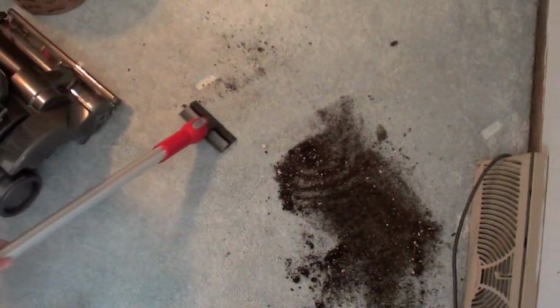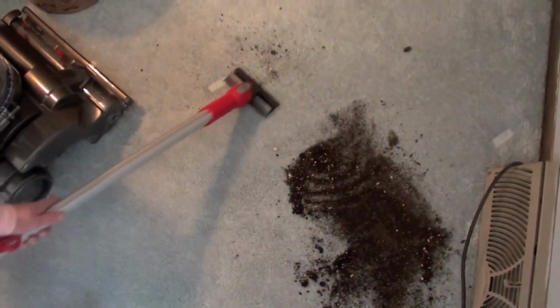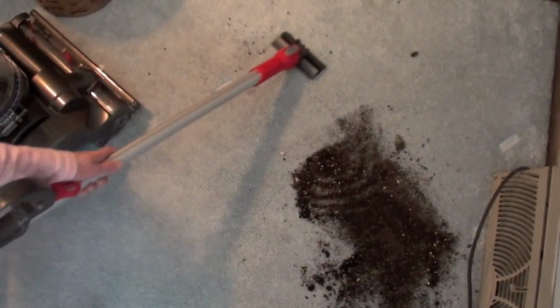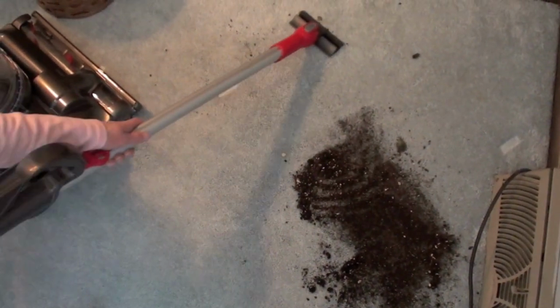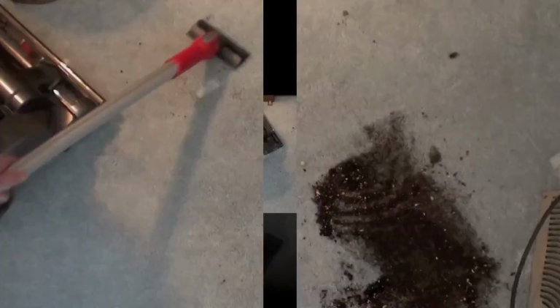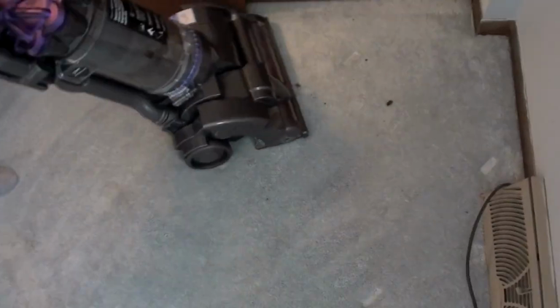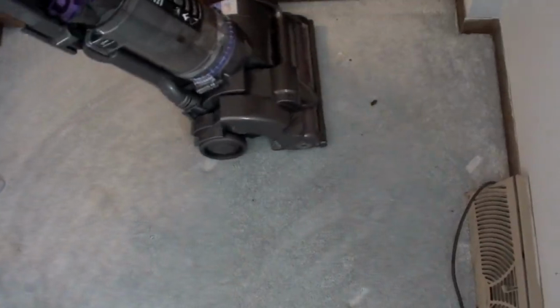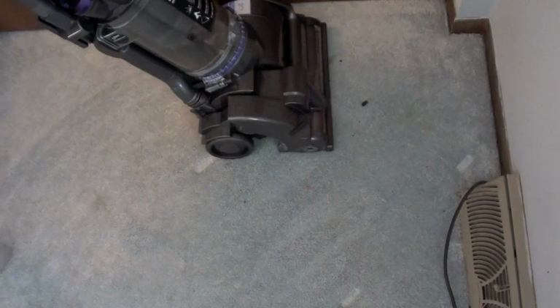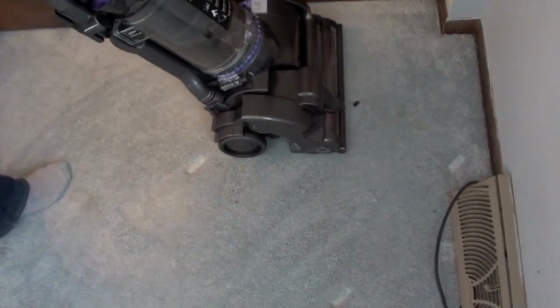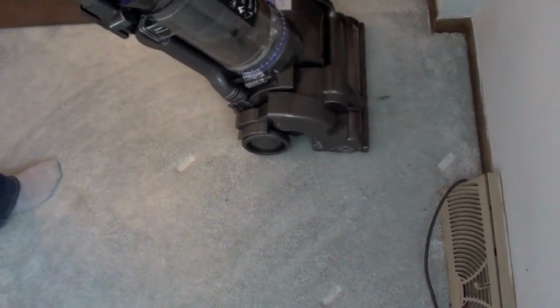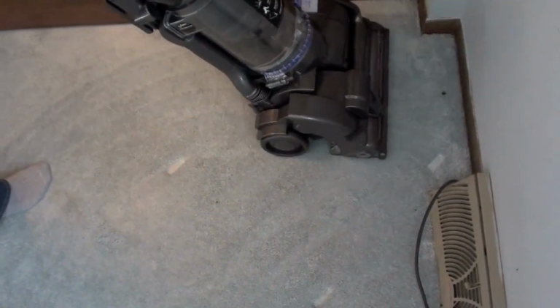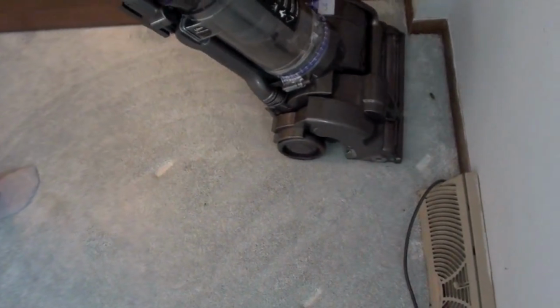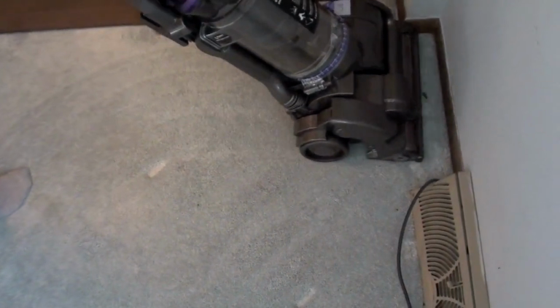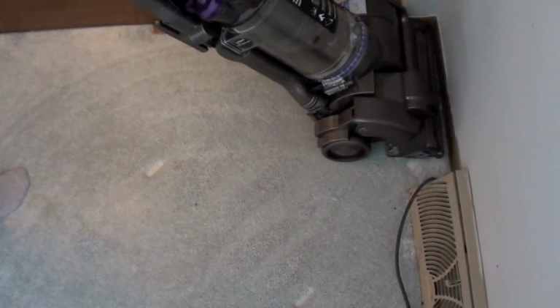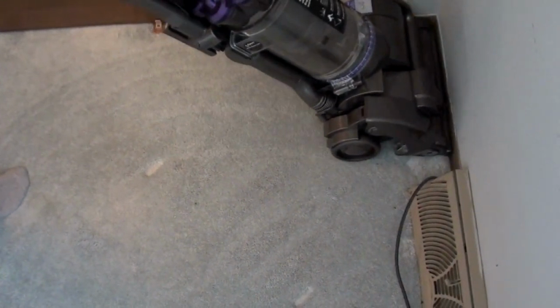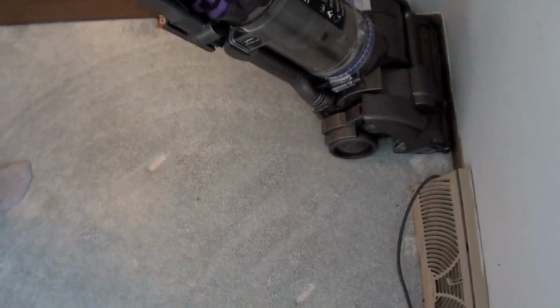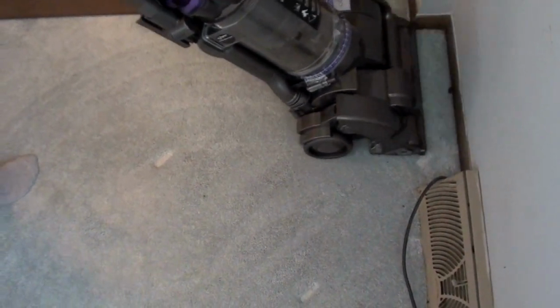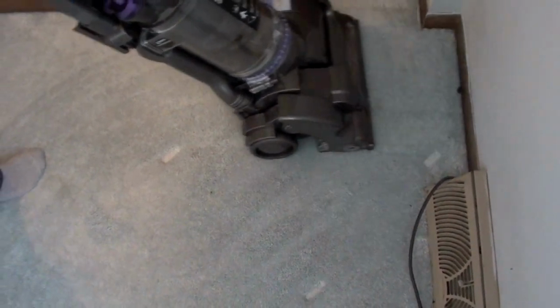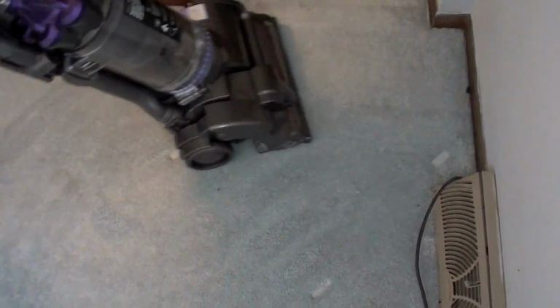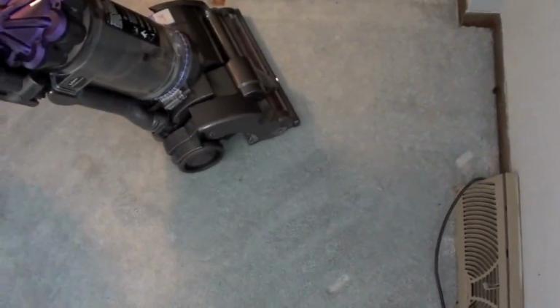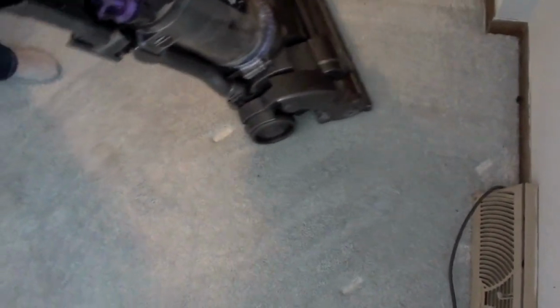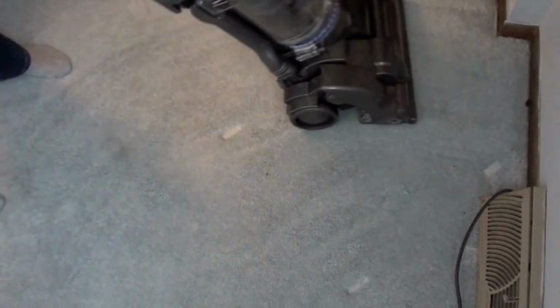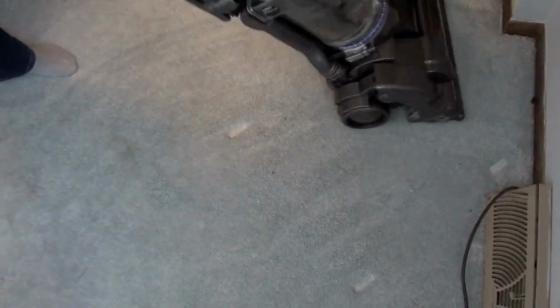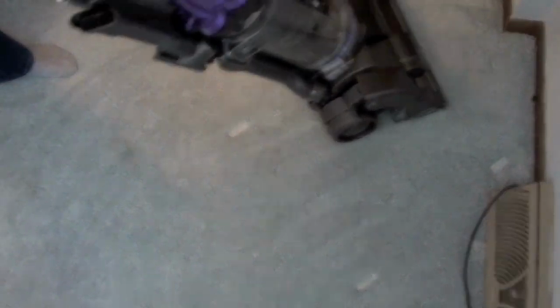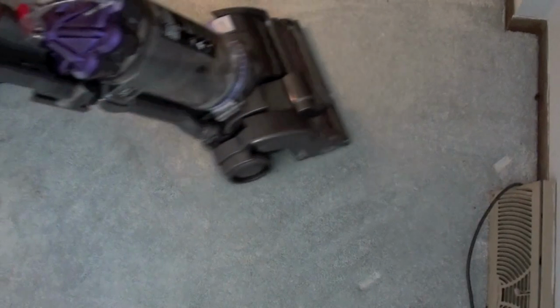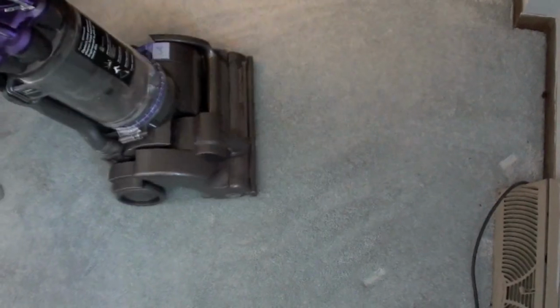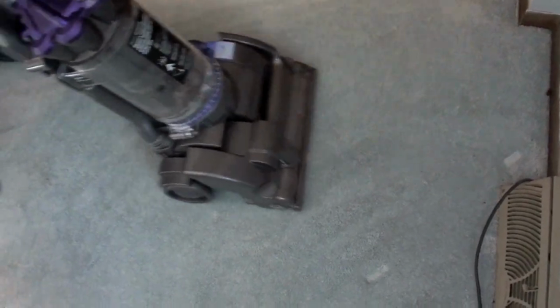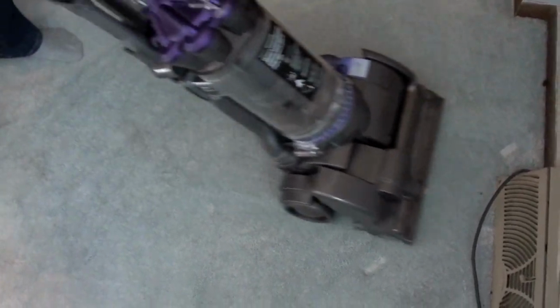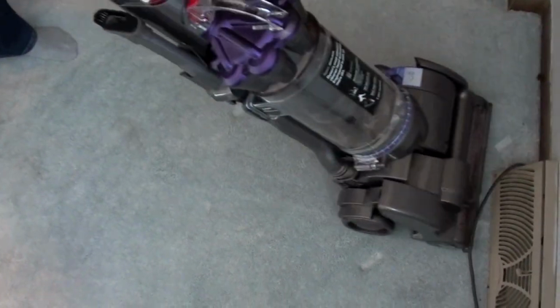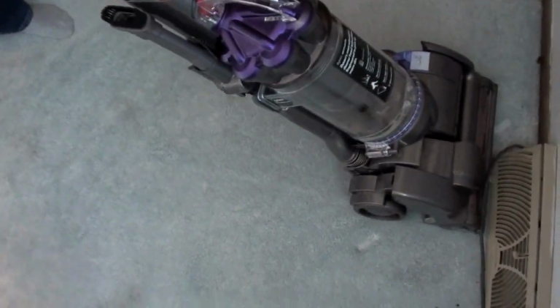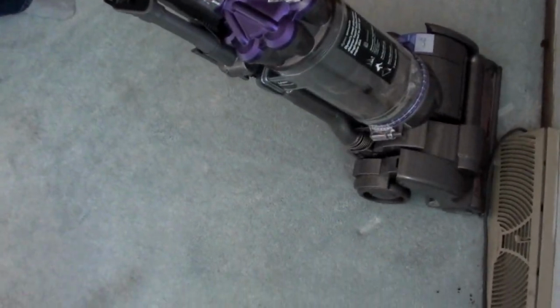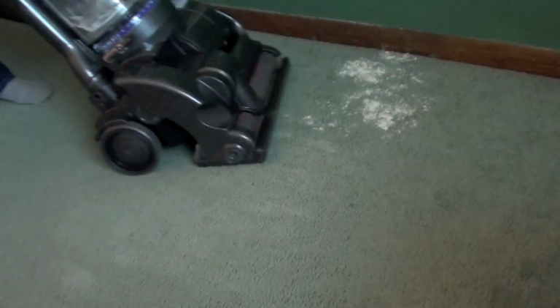The performance of the Dyson air muscle on carpets is excellent. We tested it on small and large particles and it did great, but it doesn't clean right up to the edge.